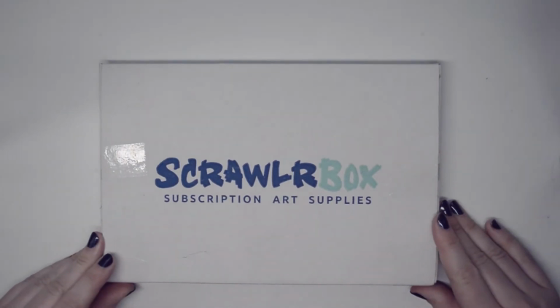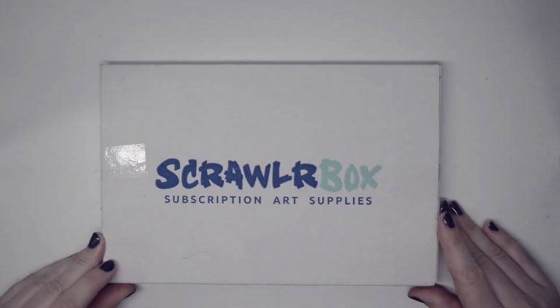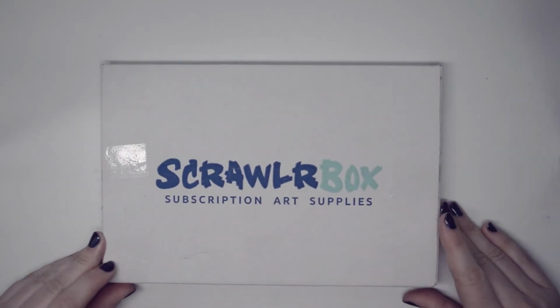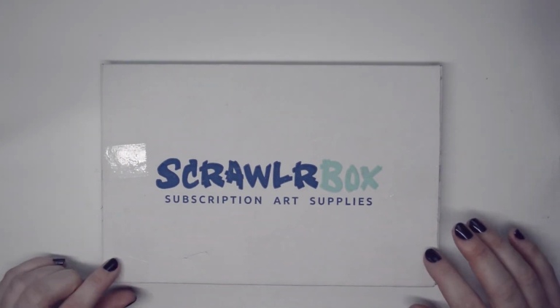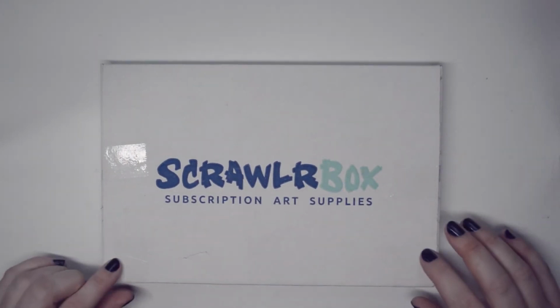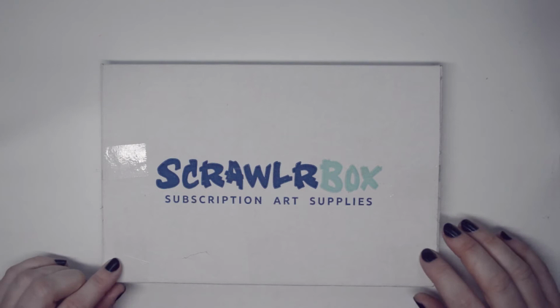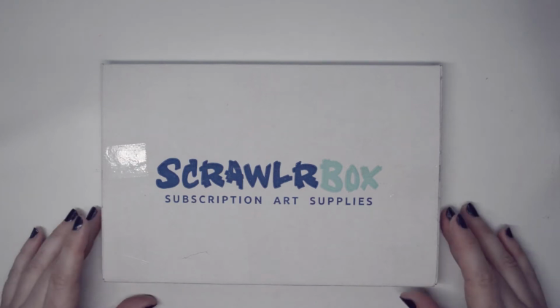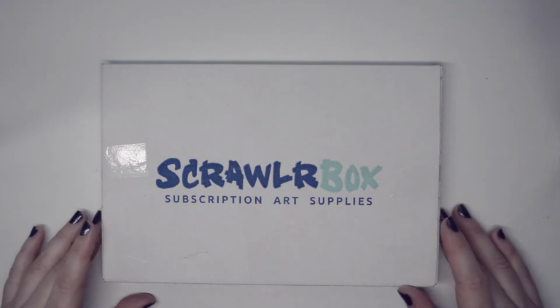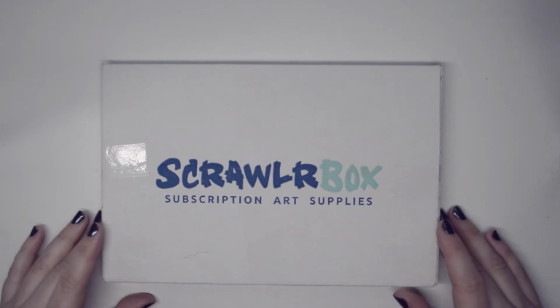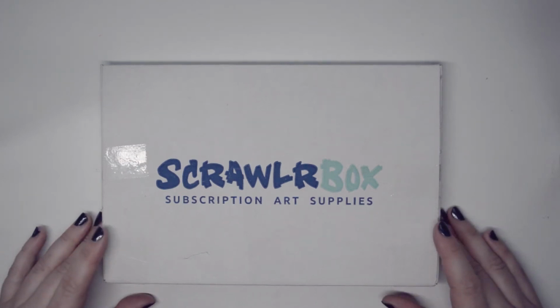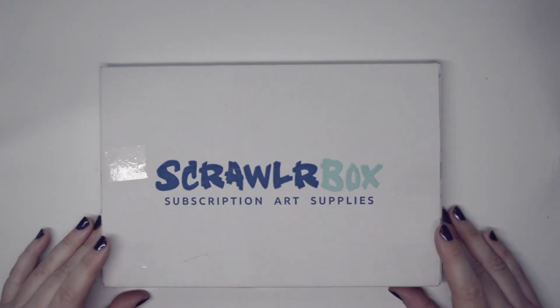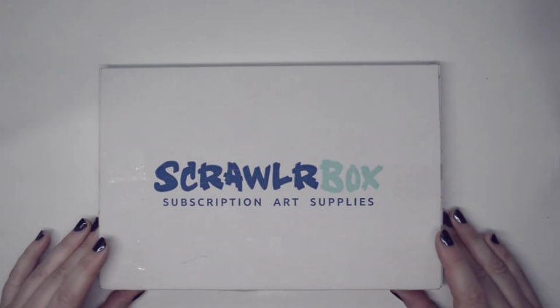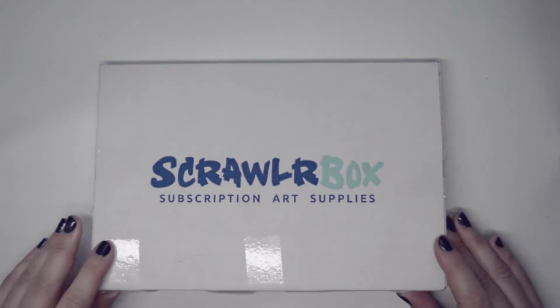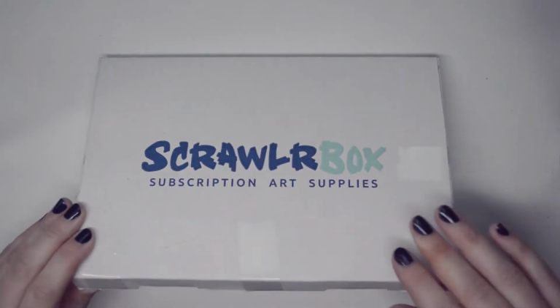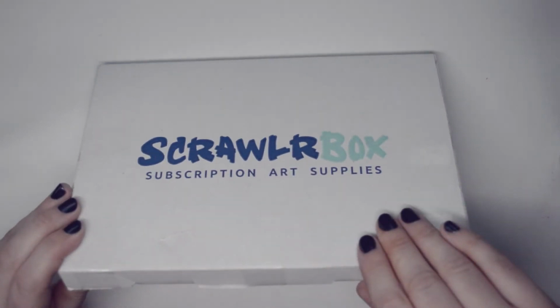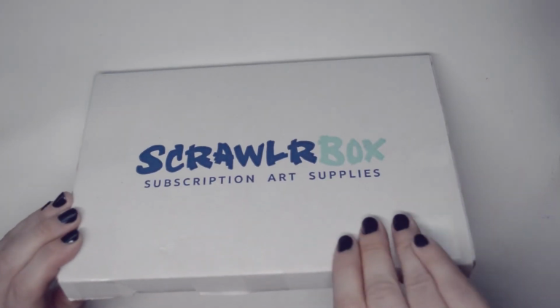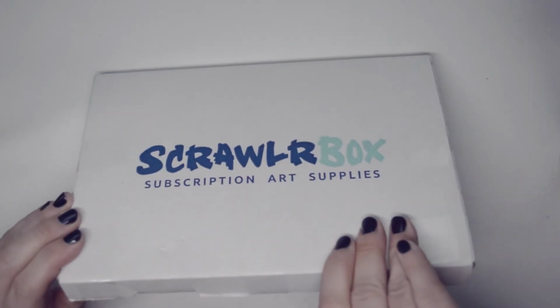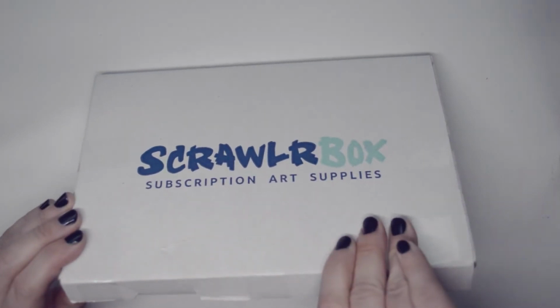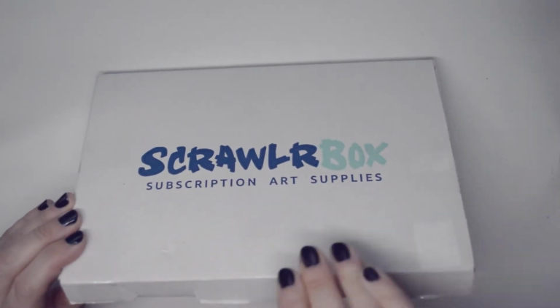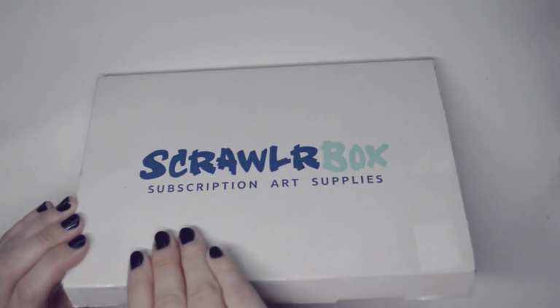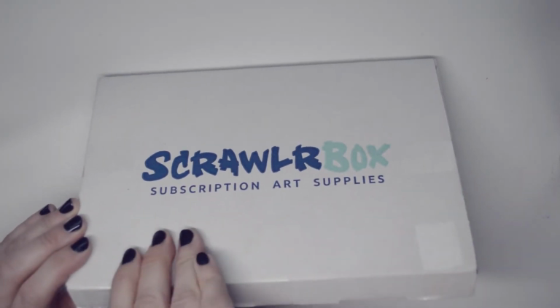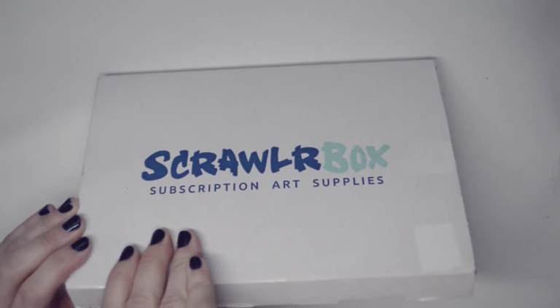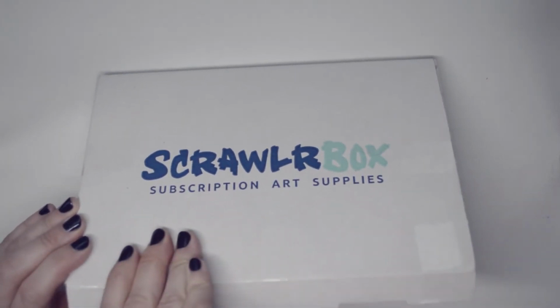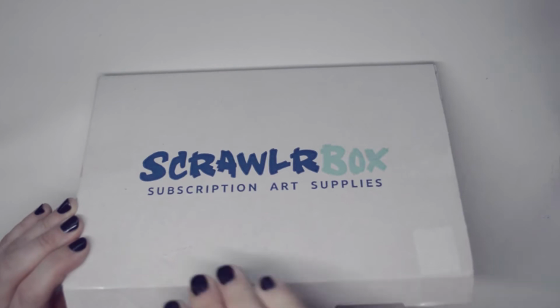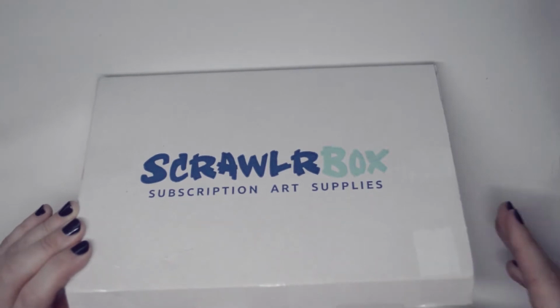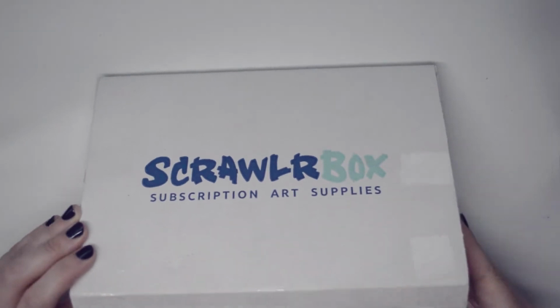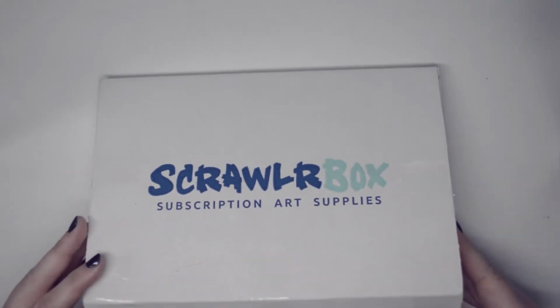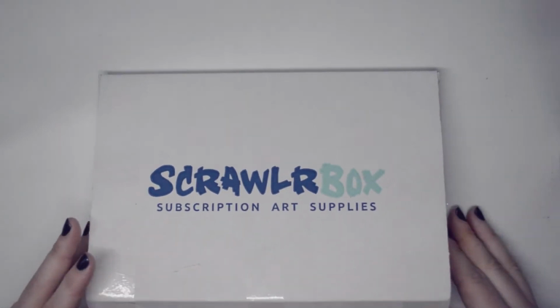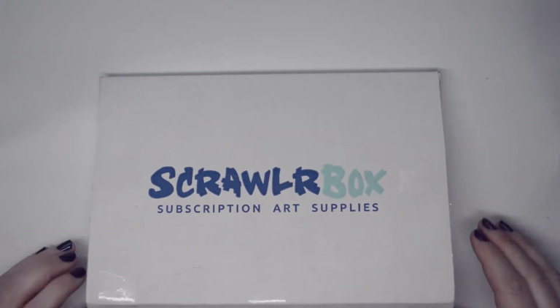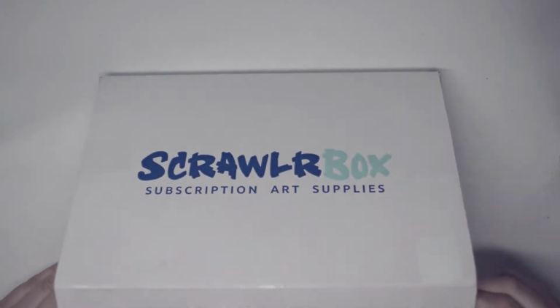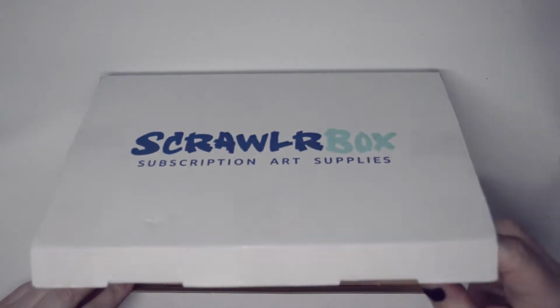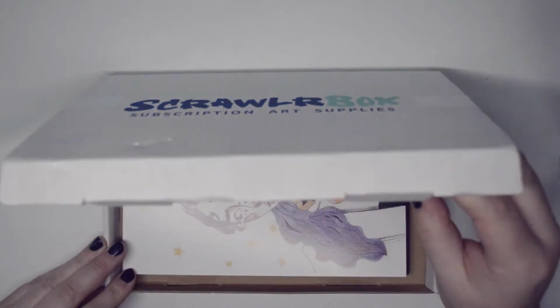Hi everyone, this came in the box so I thought I'd open it before the end of January. For those who don't know, this is Scroller Box — it's a subscription art box which comes every month for about 15 pounds.